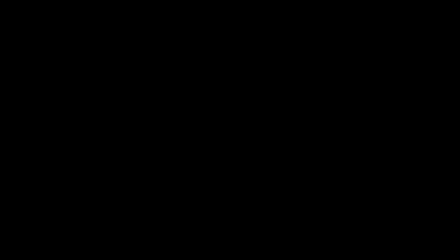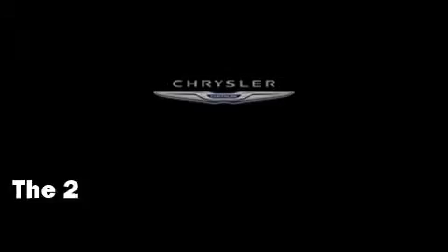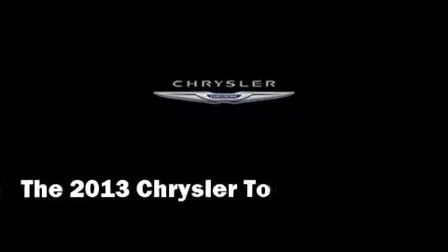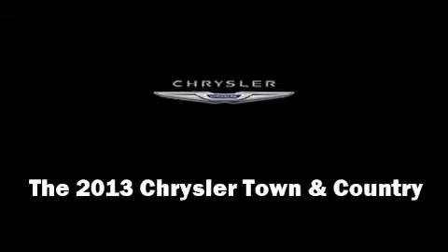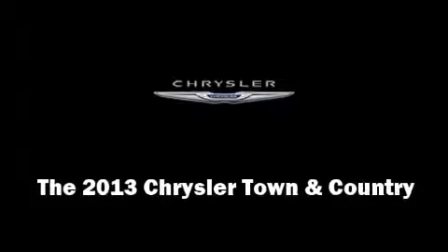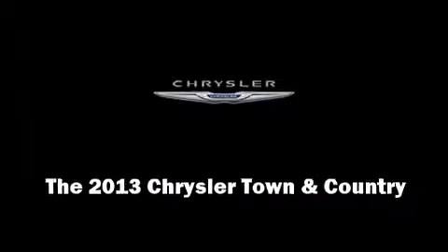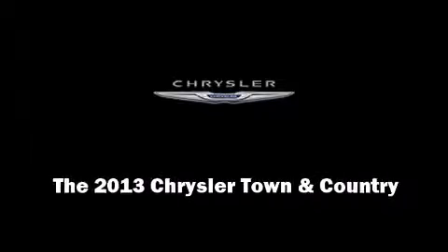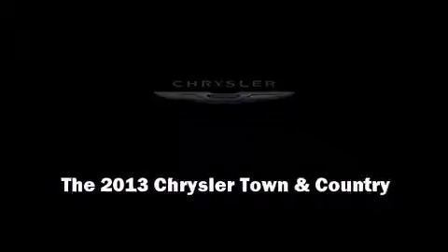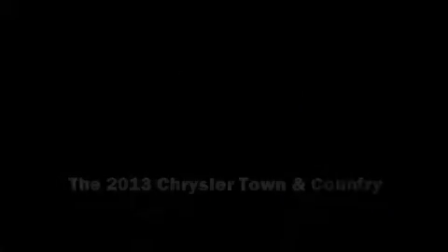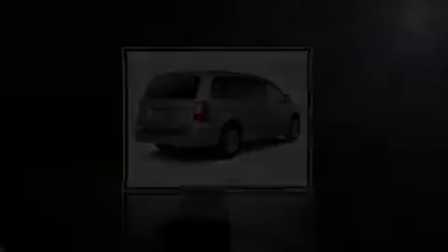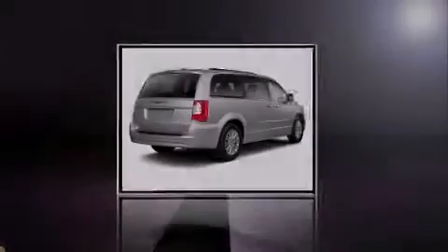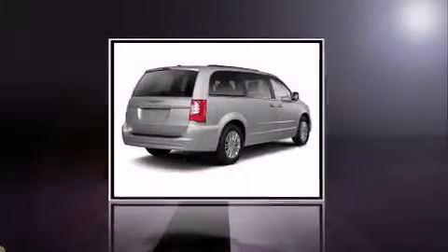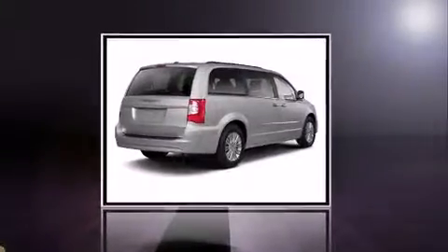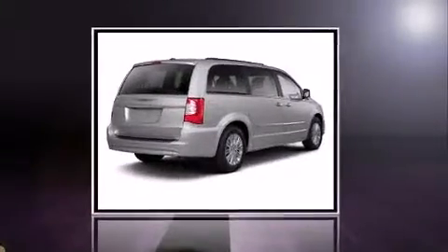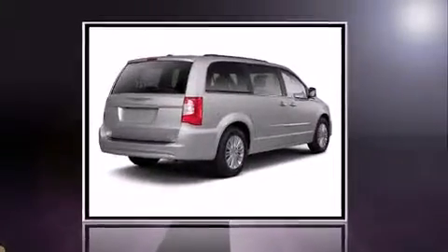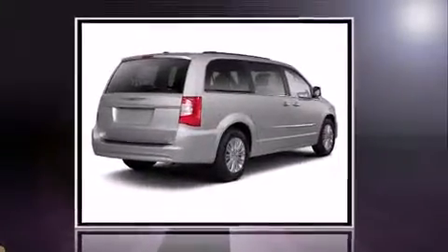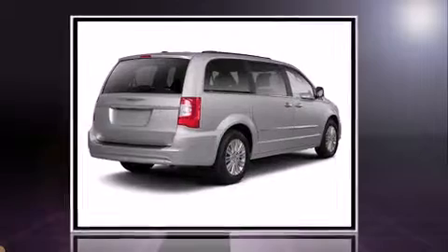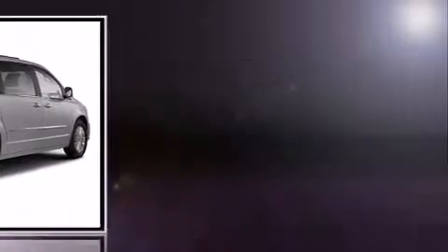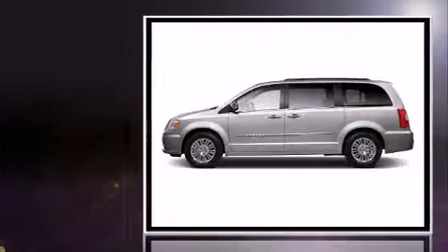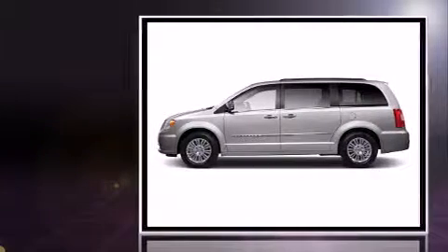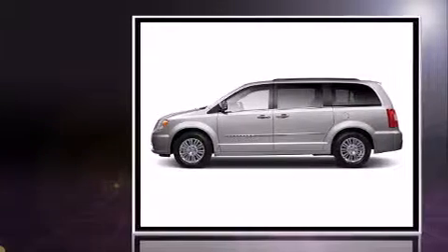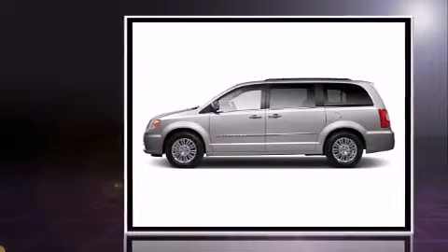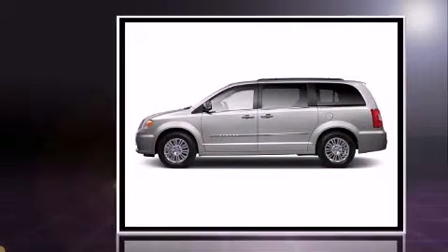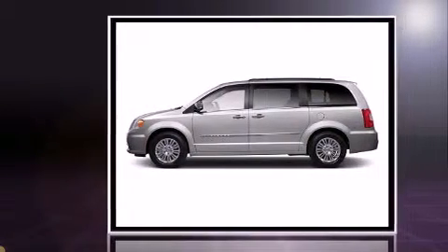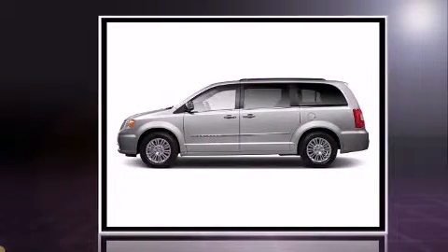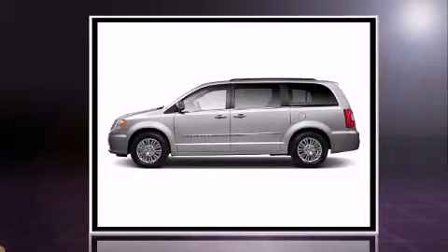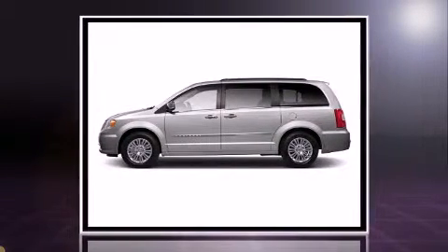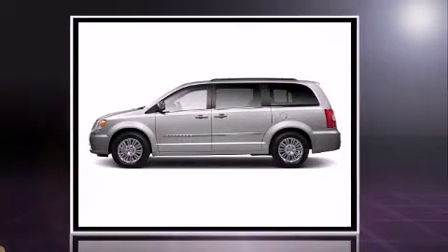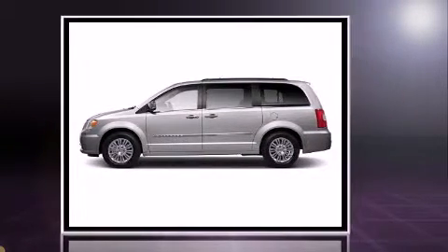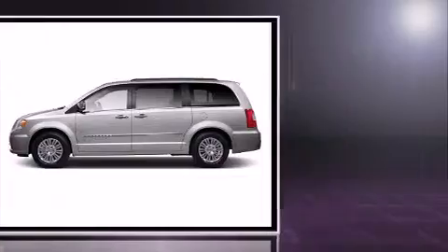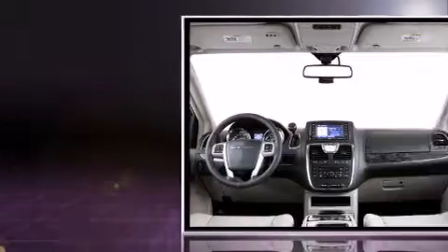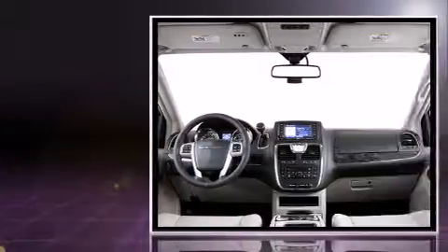Step into the 2013 Chrysler Town & Country. Under the hood you'll find a six-cylinder engine with more than 270 horsepower, providing a smooth and predictable driving experience.